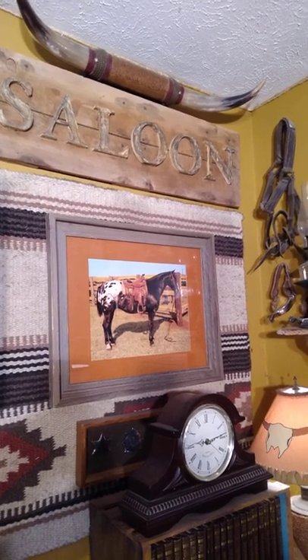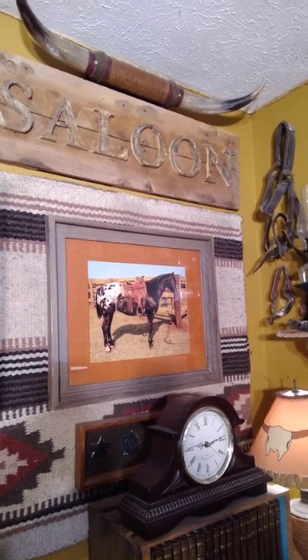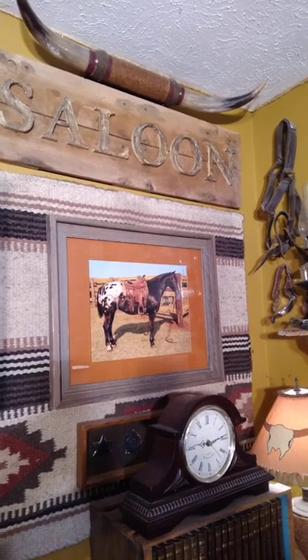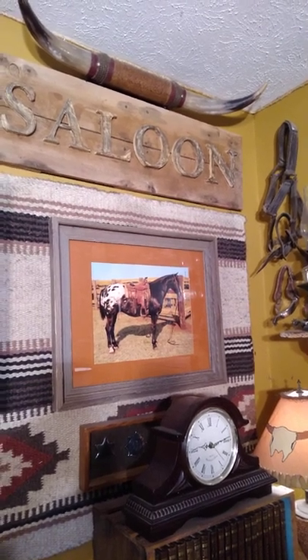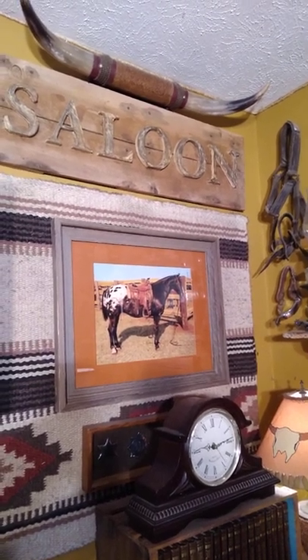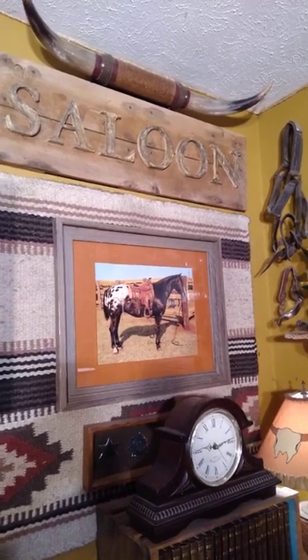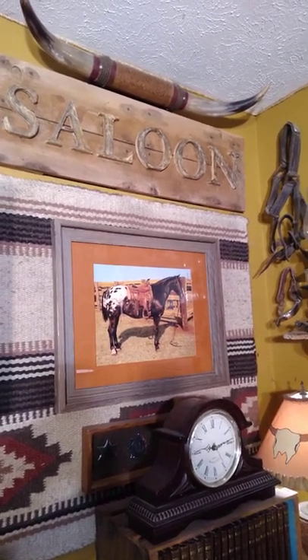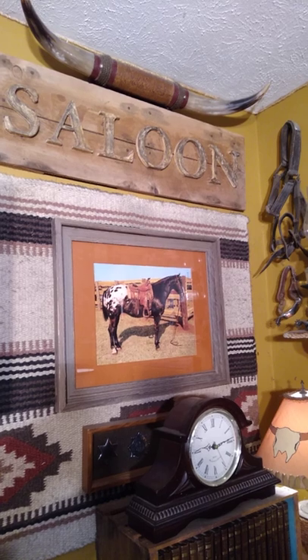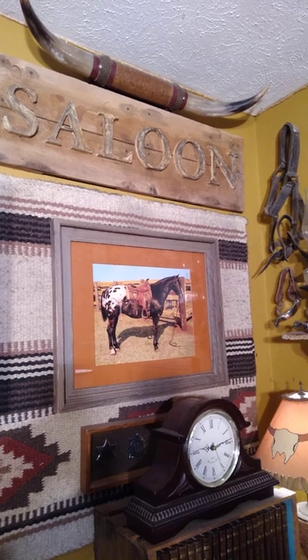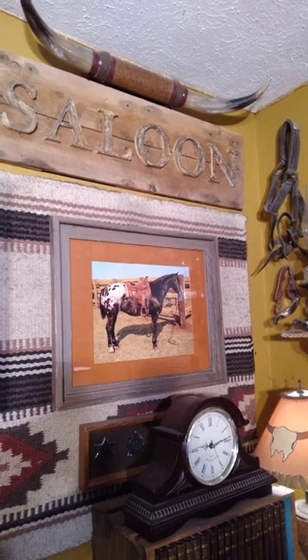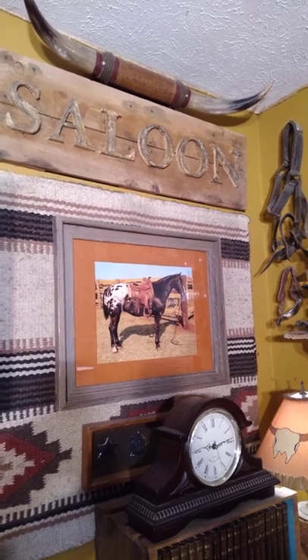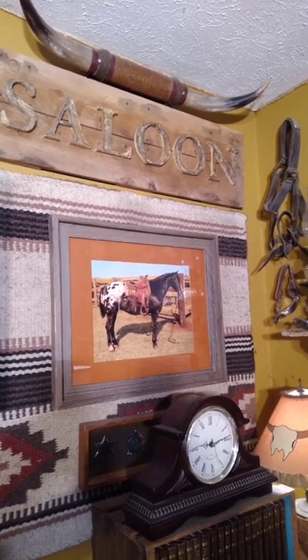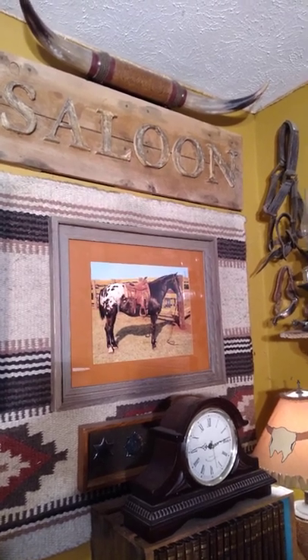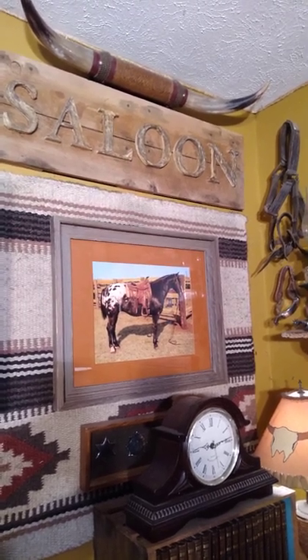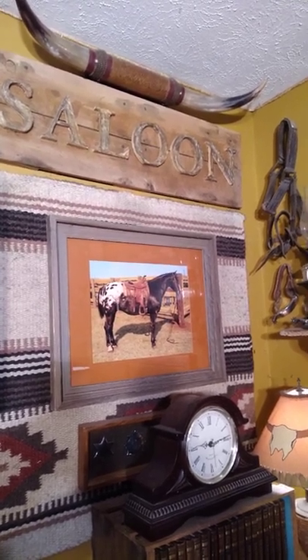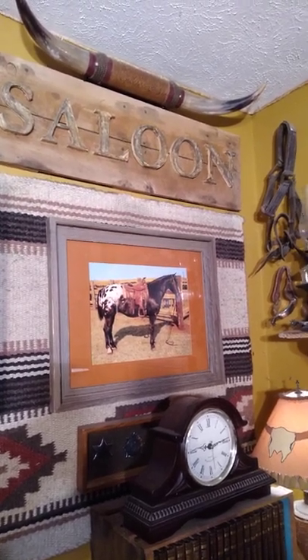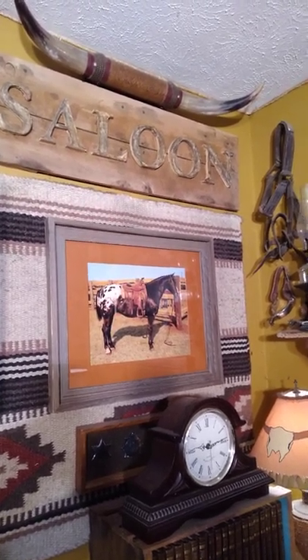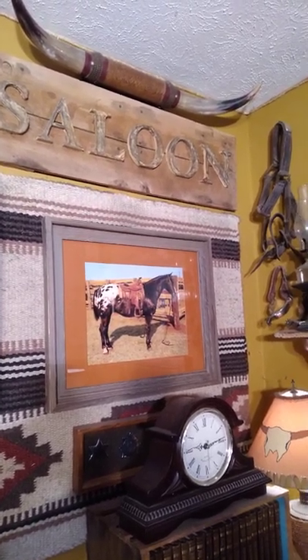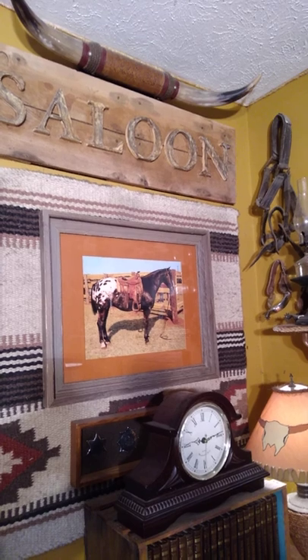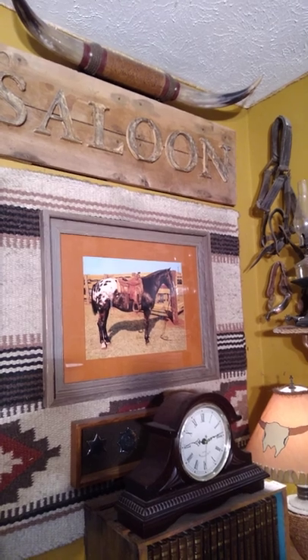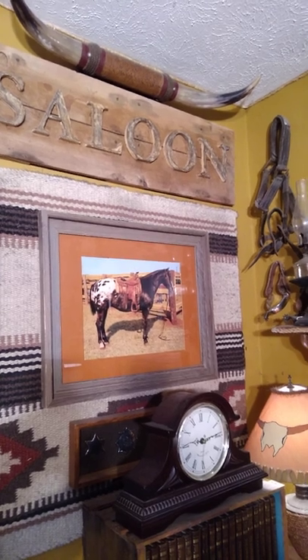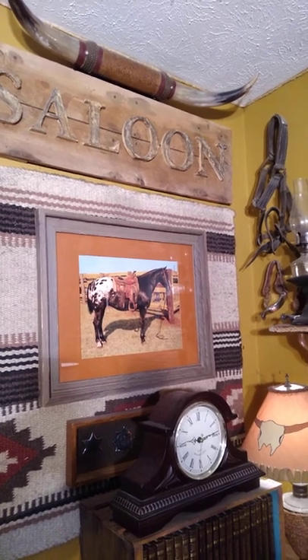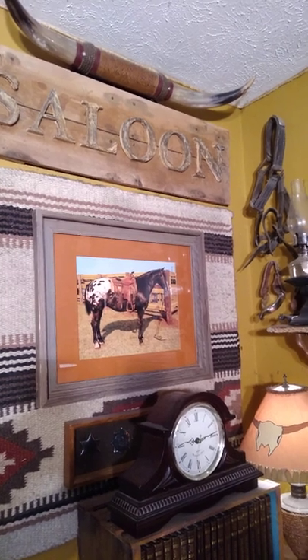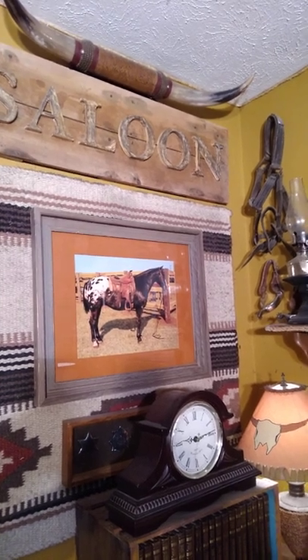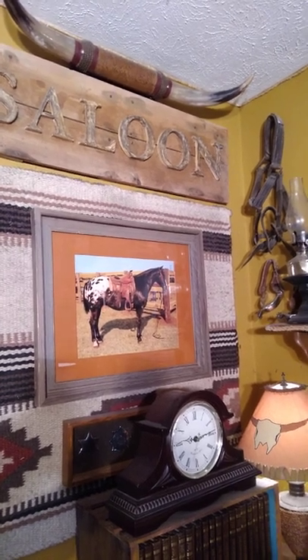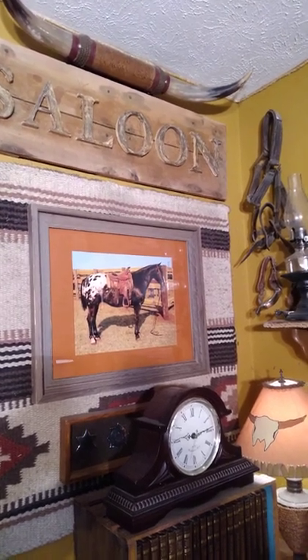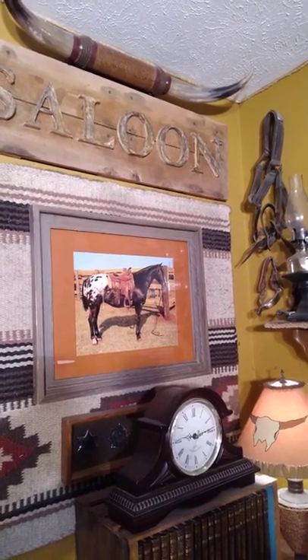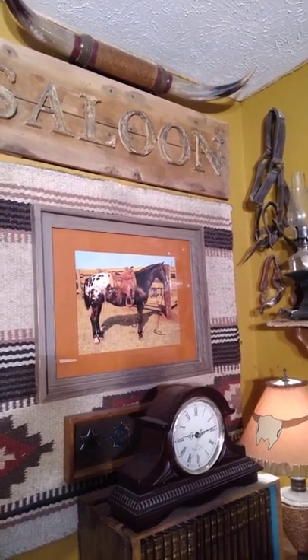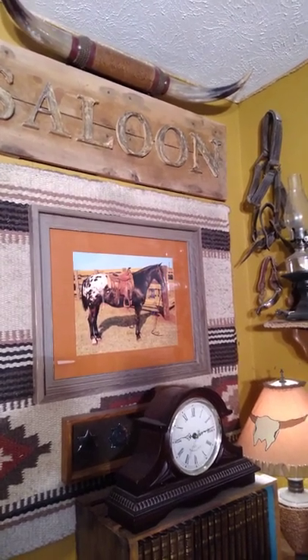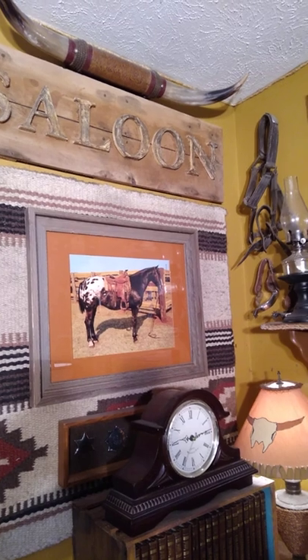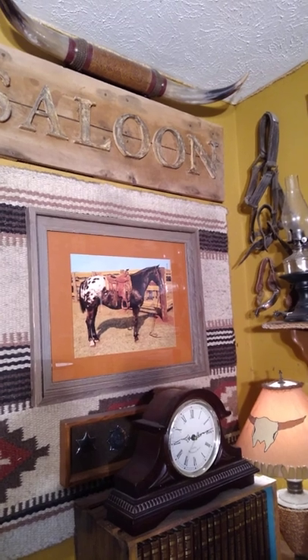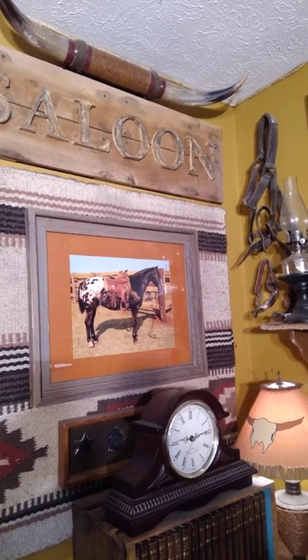Hello, everyone. This is Iggy from Iggy's Toy Parade and Soldier Review. I'm in the cowboy kitchen once again and today I'm going to bring you the German Marx accessories that were introduced in 1963.